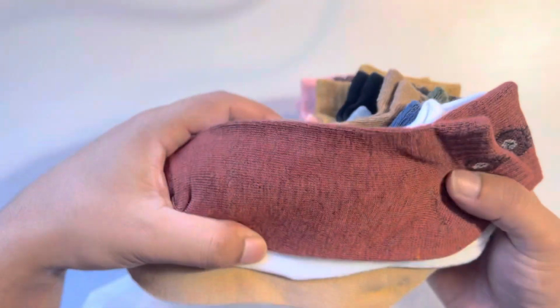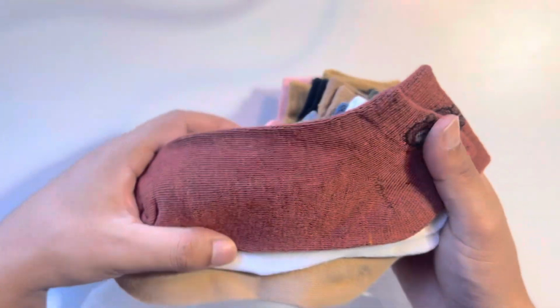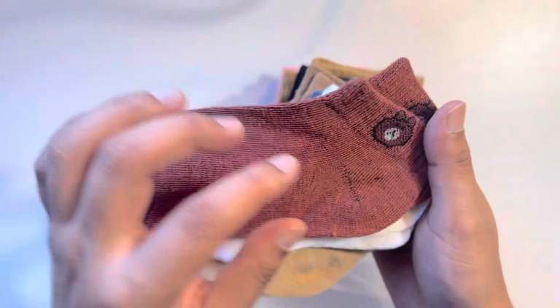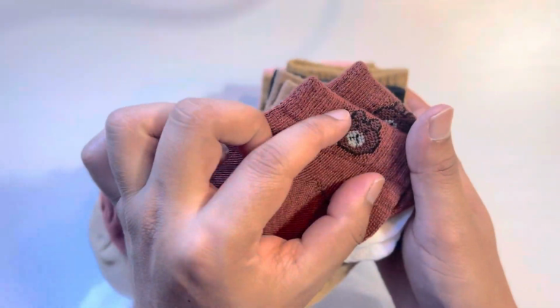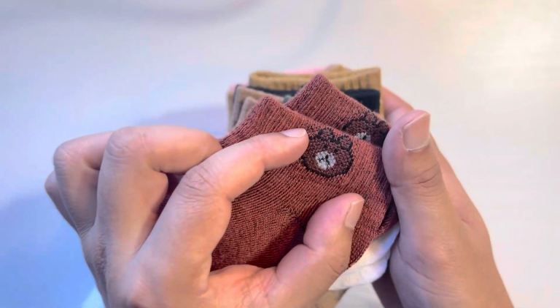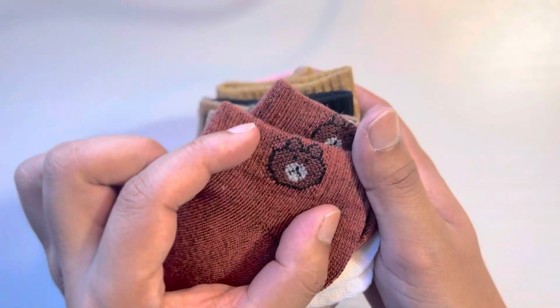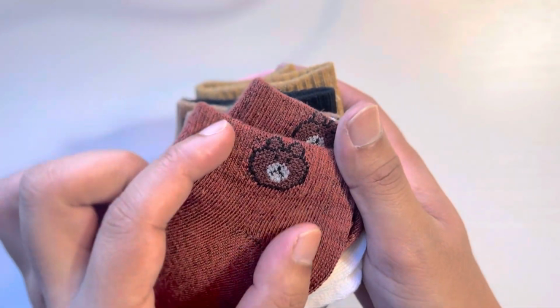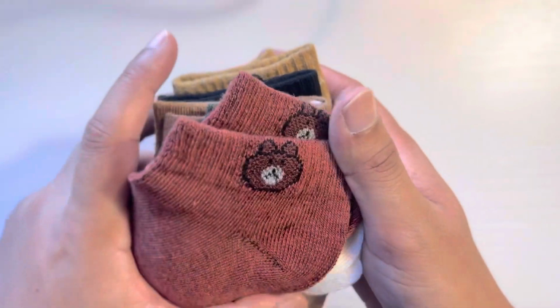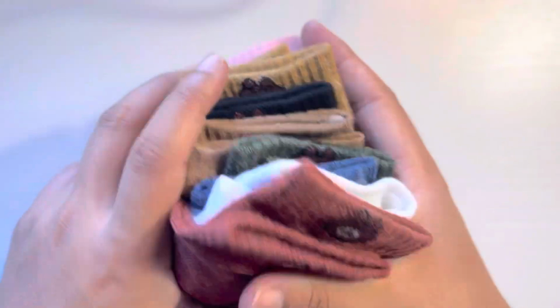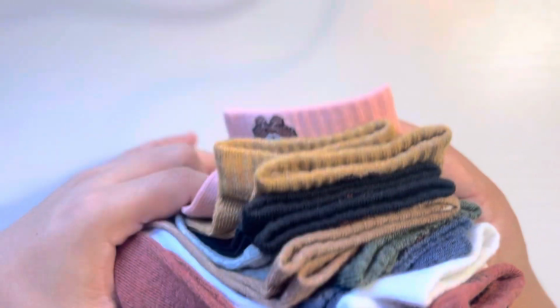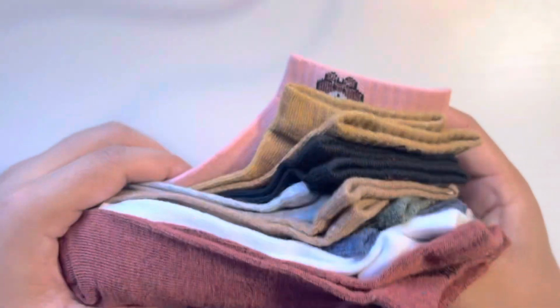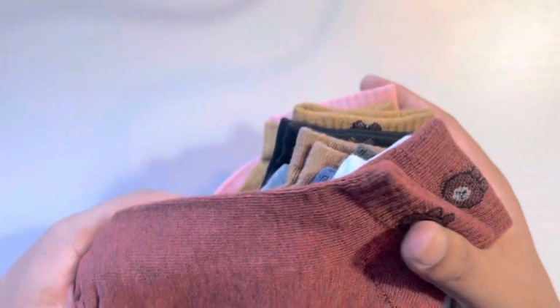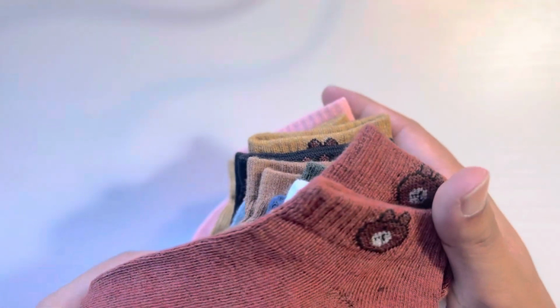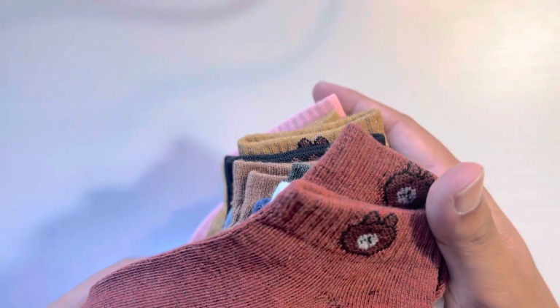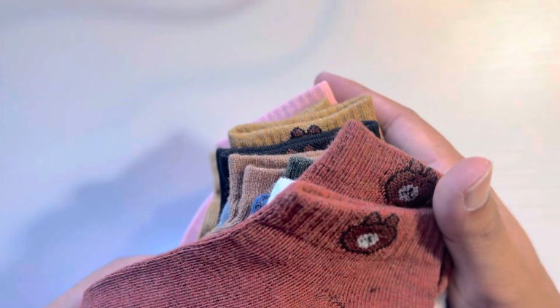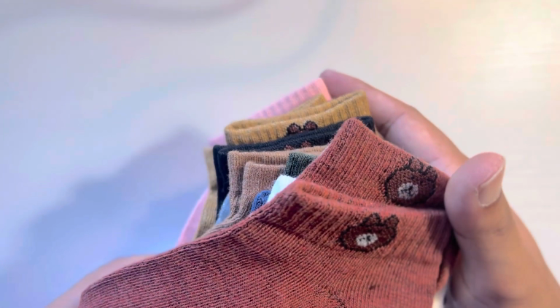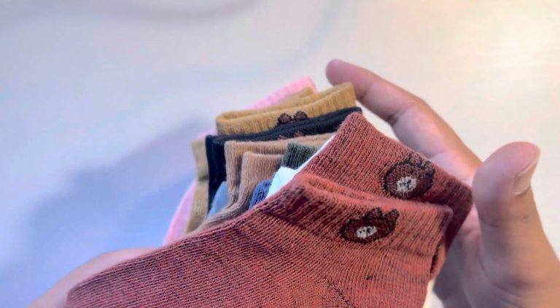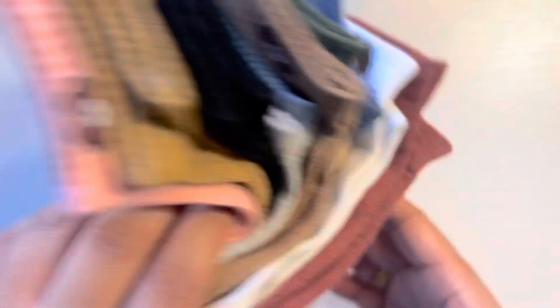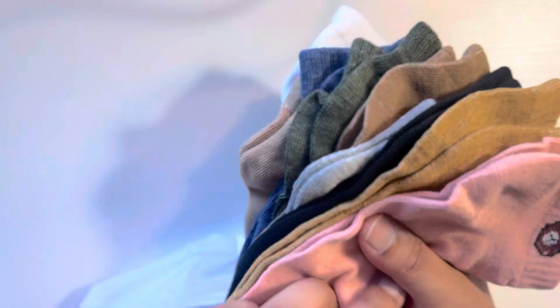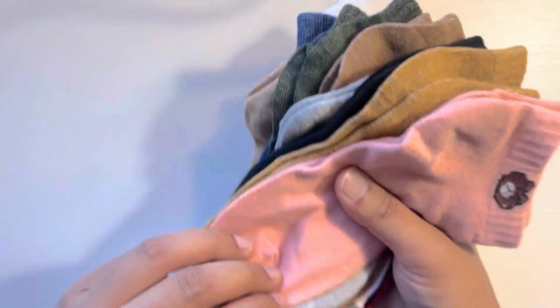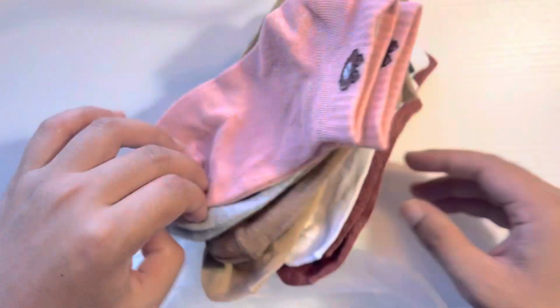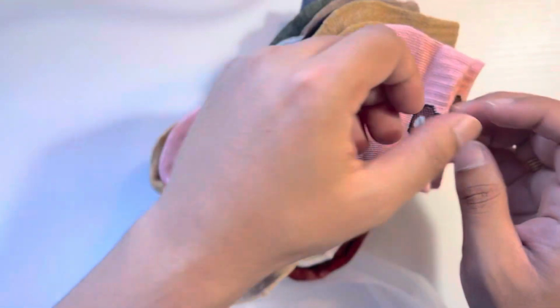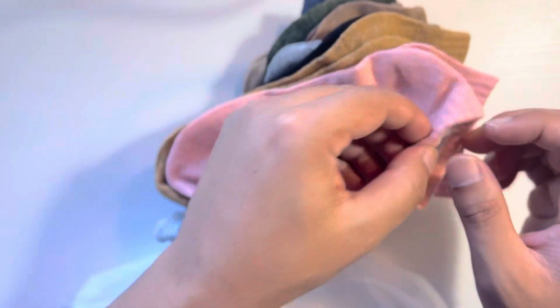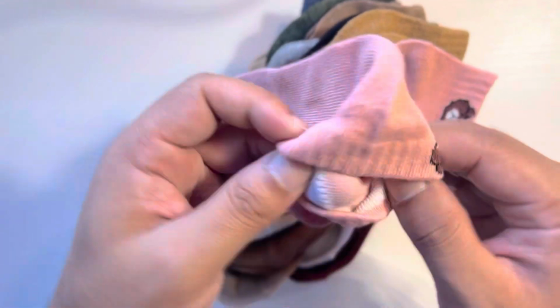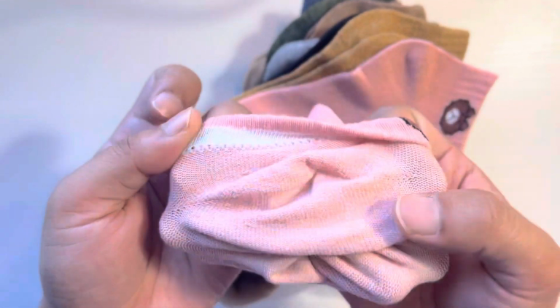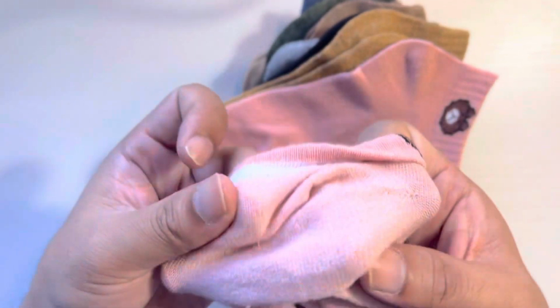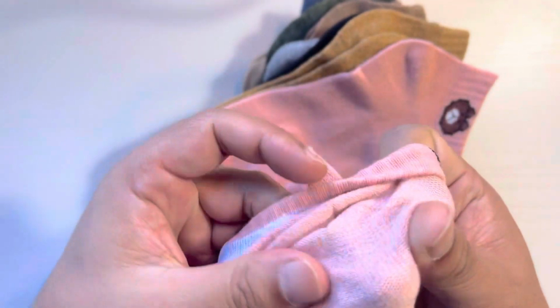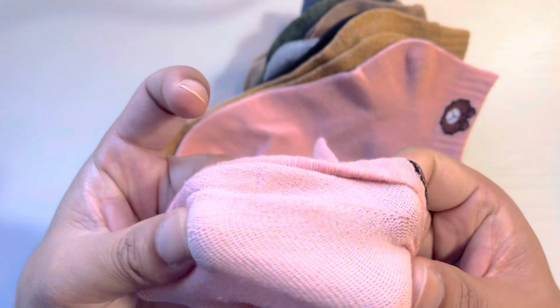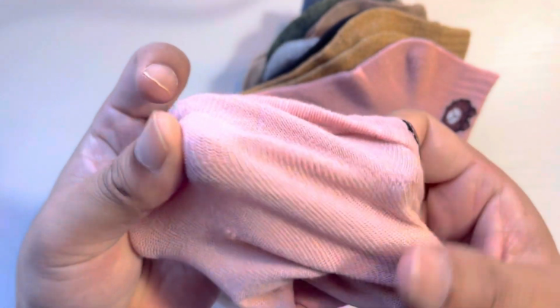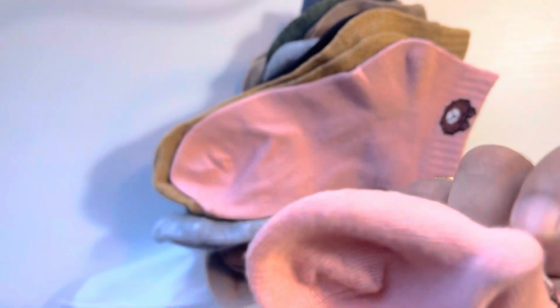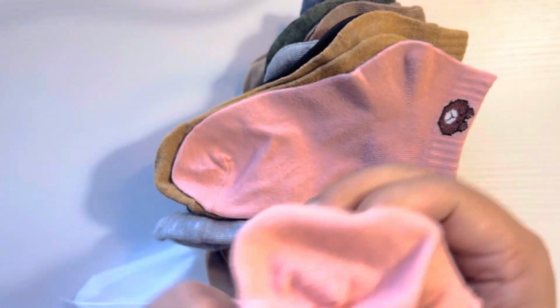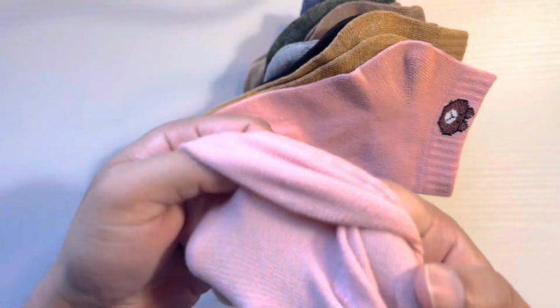Socks. Bear design. Teddy. I will actually remove that stuff. Socks.